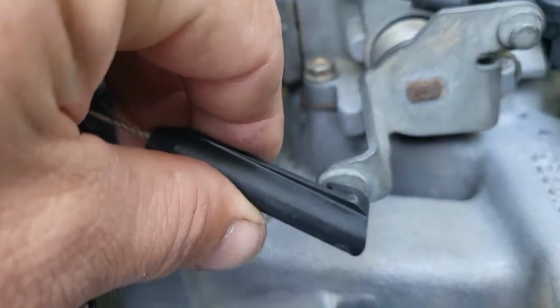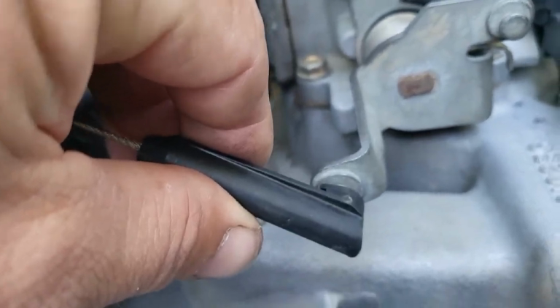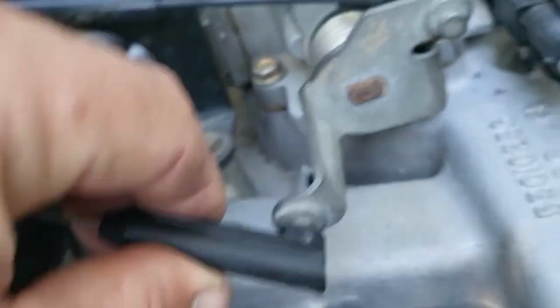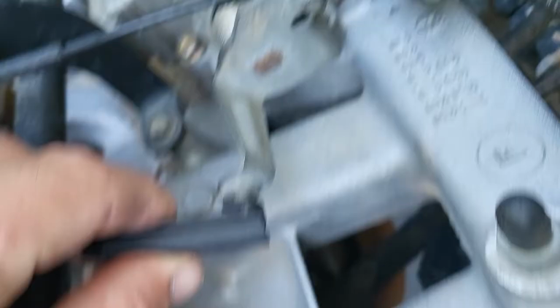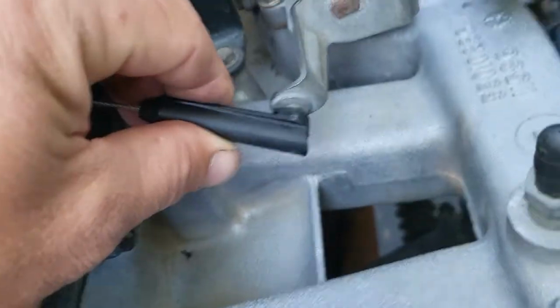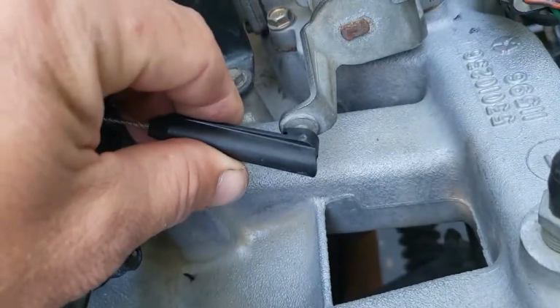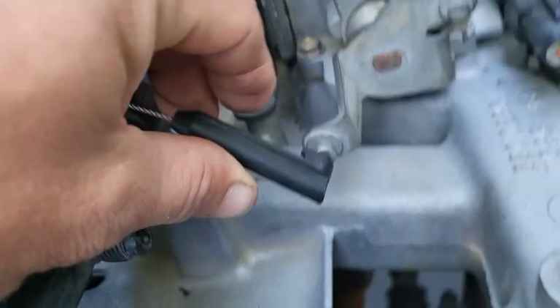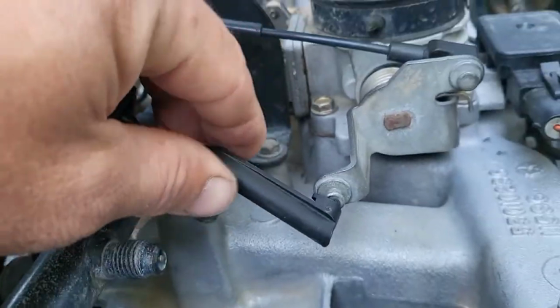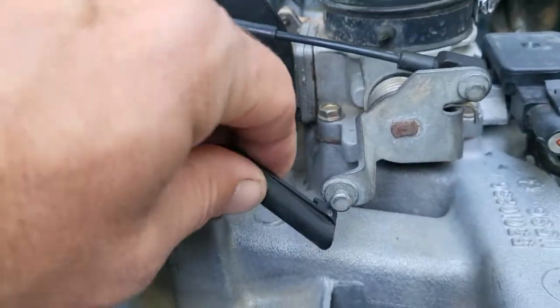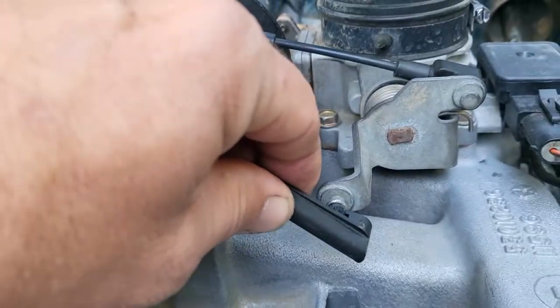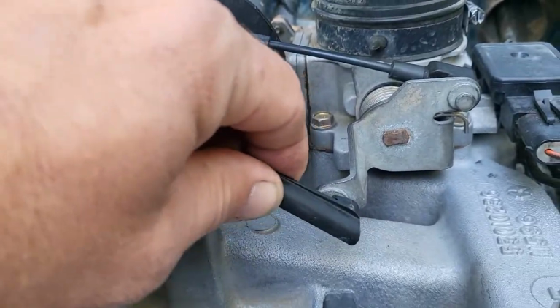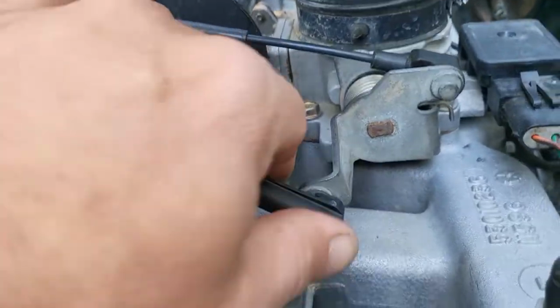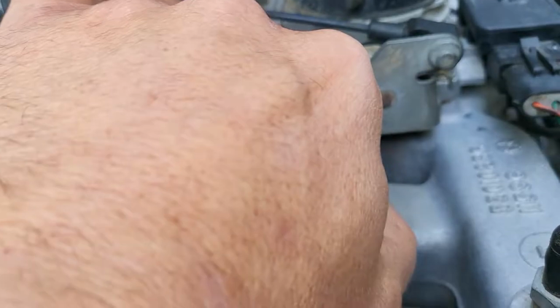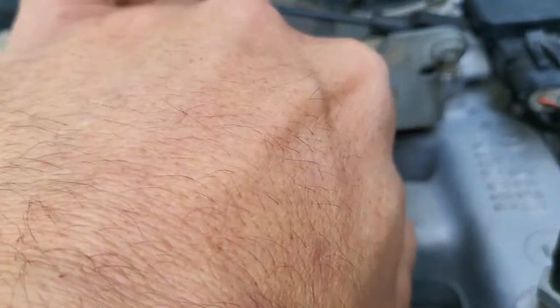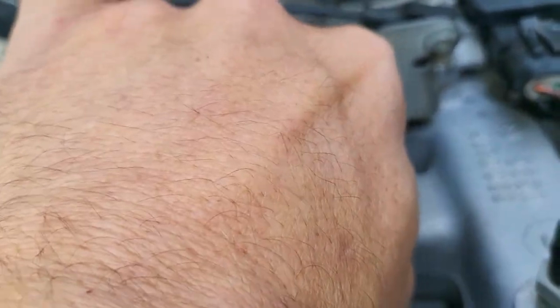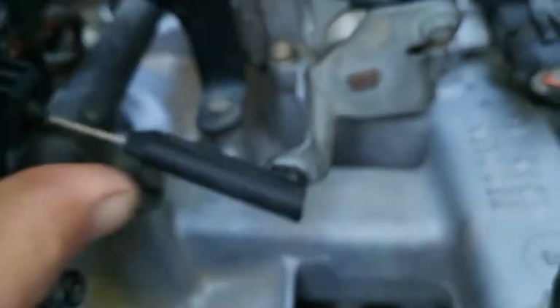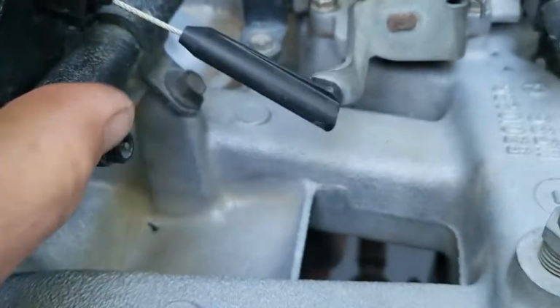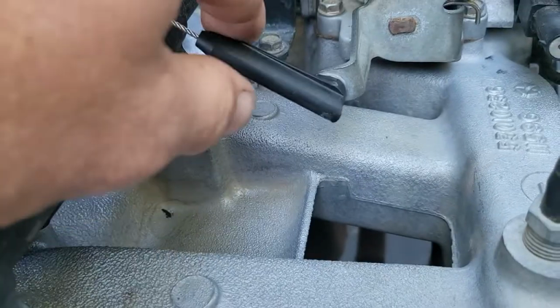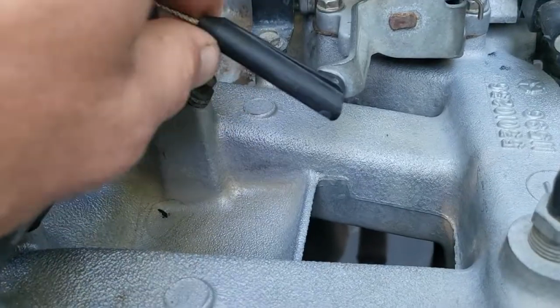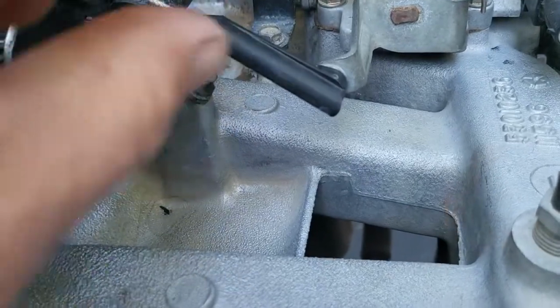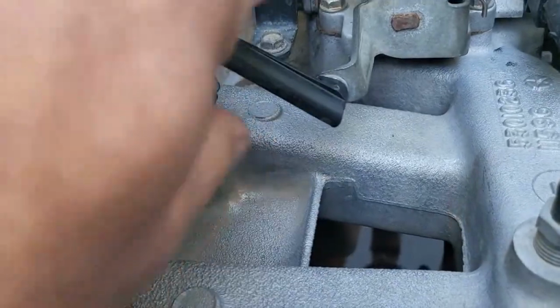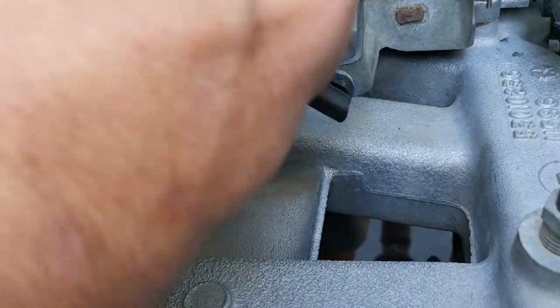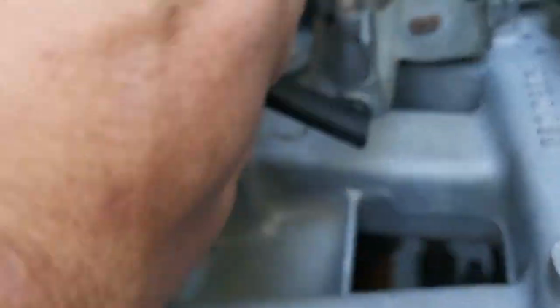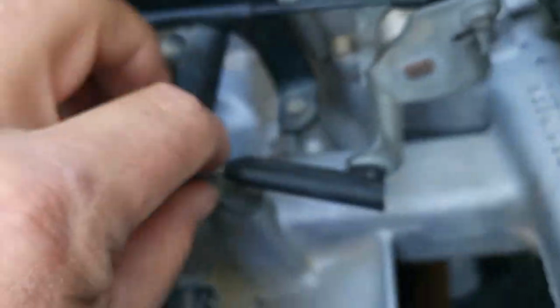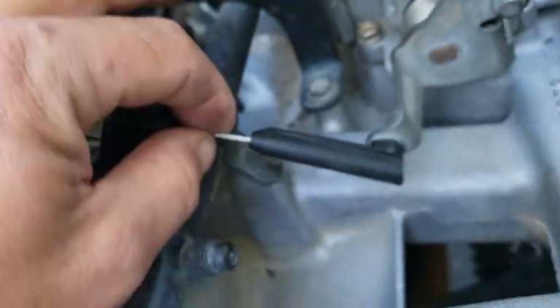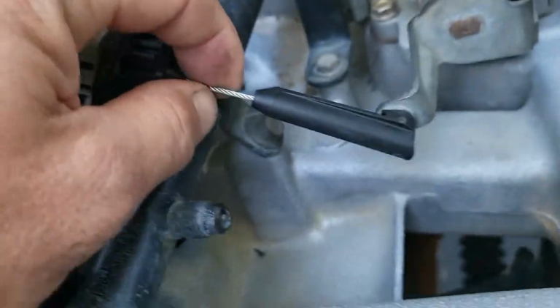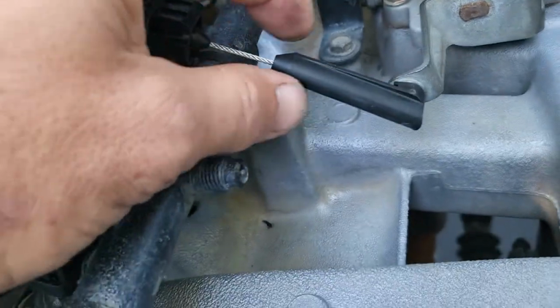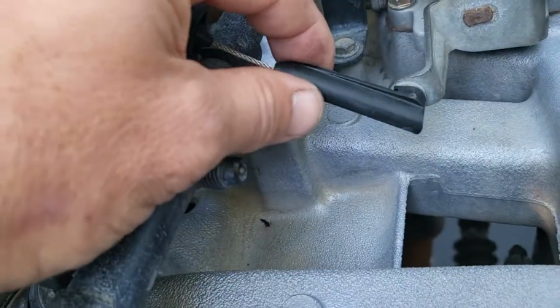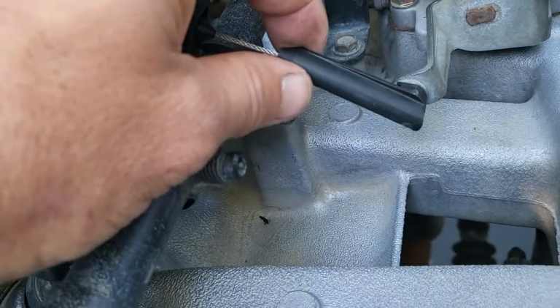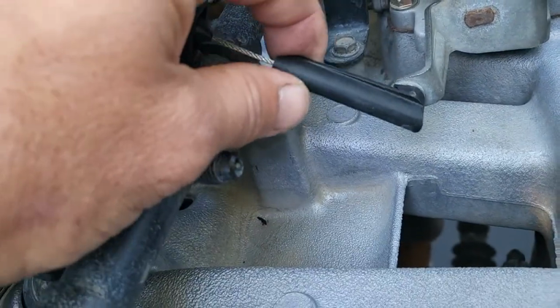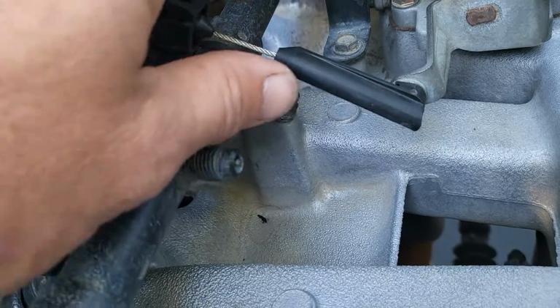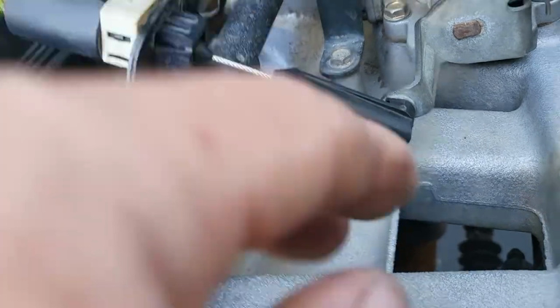See that? It just lines up. So when we snap it on, there's no tension on this cable. It's nice and loose.